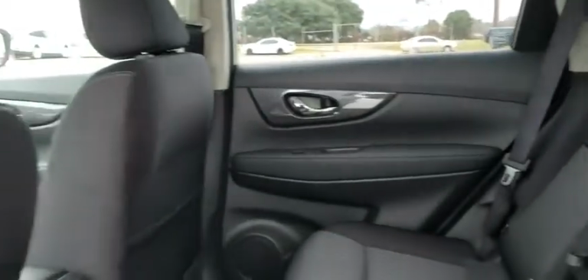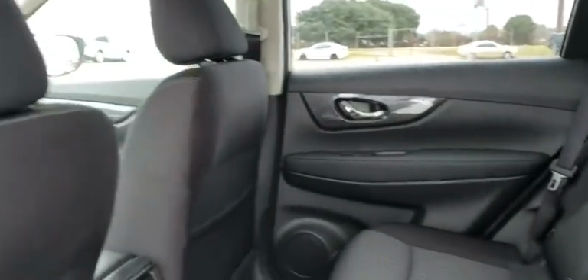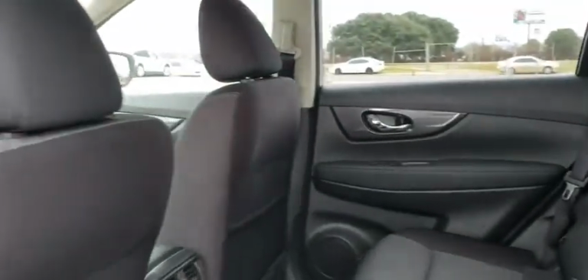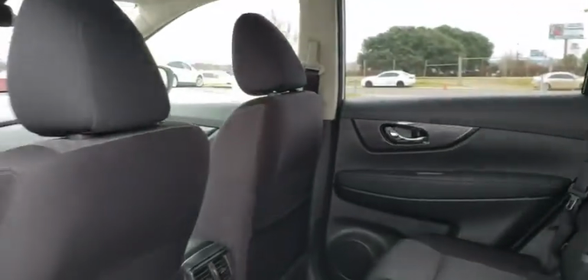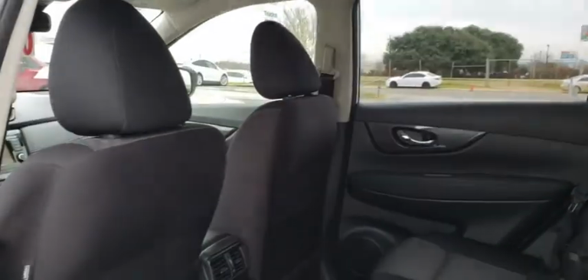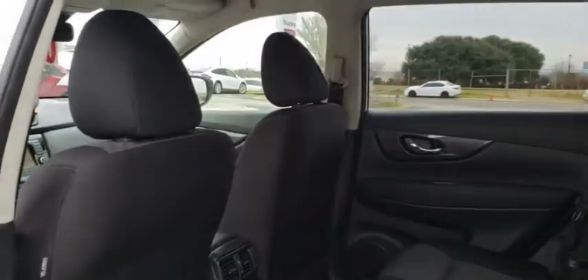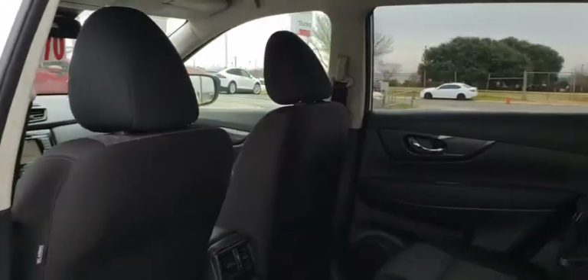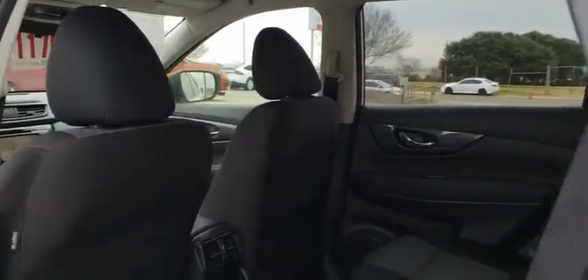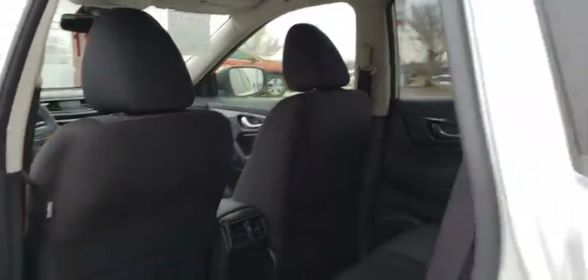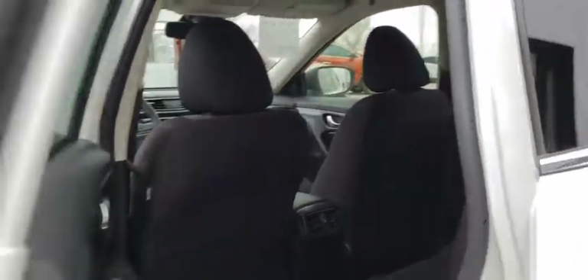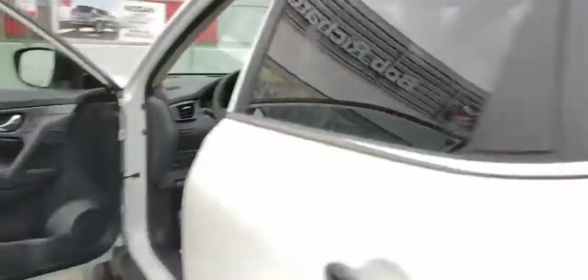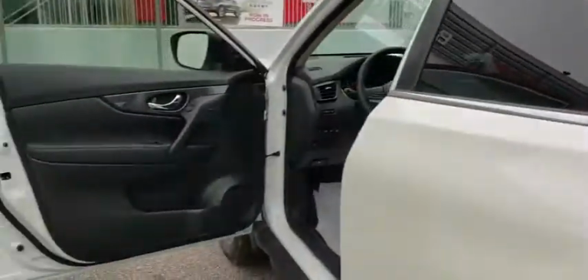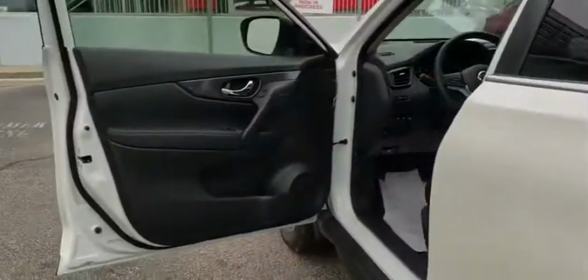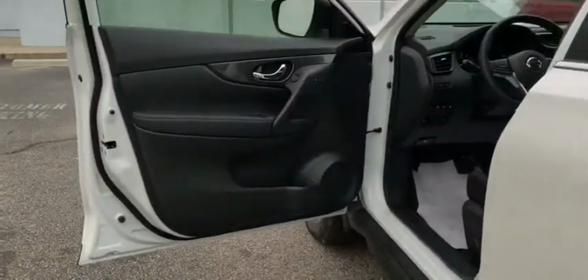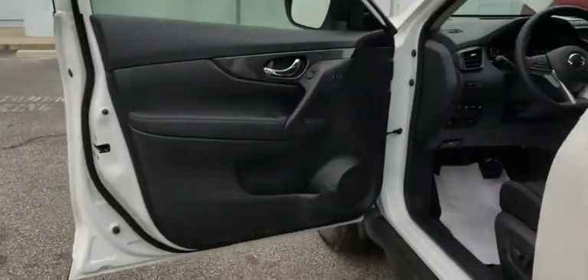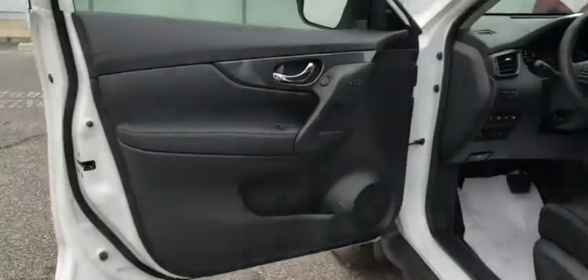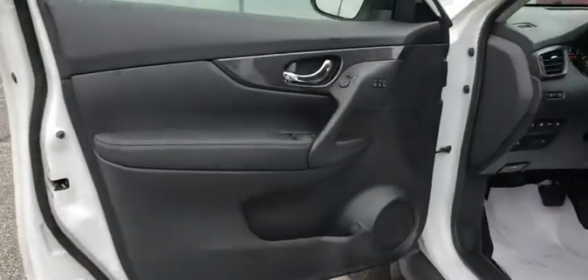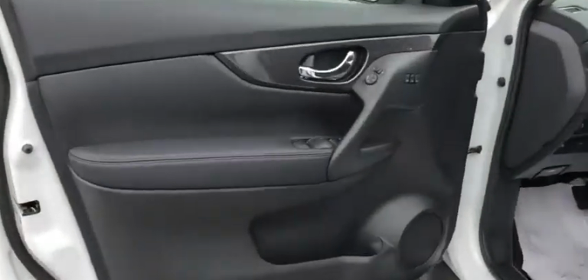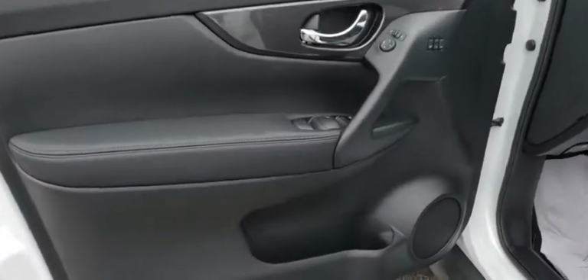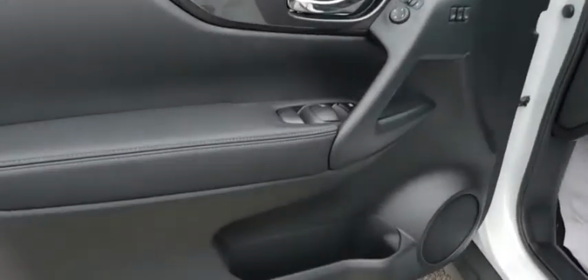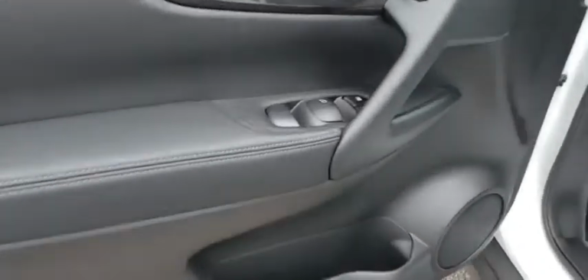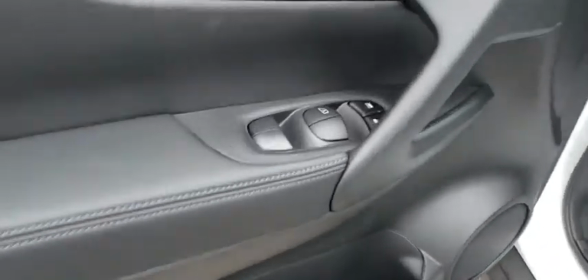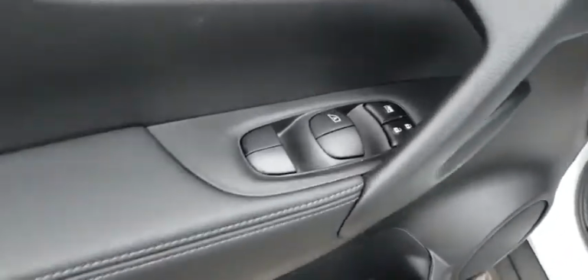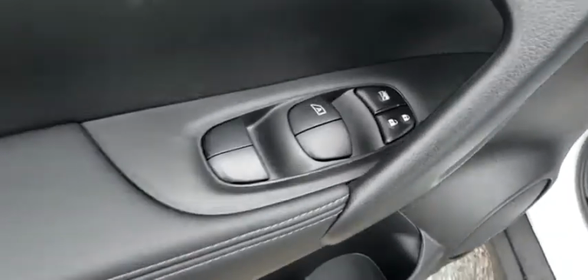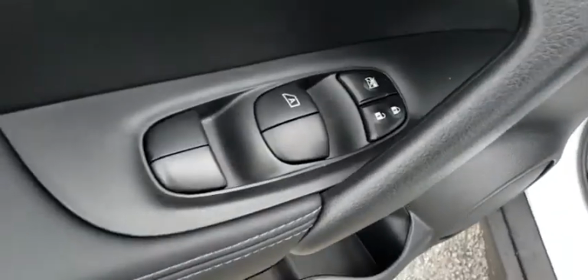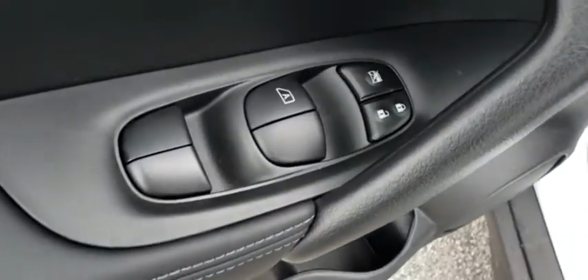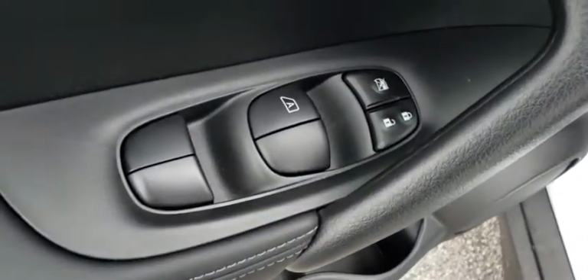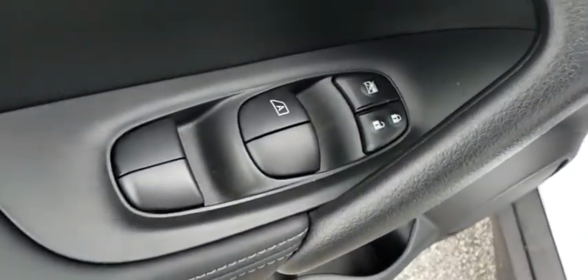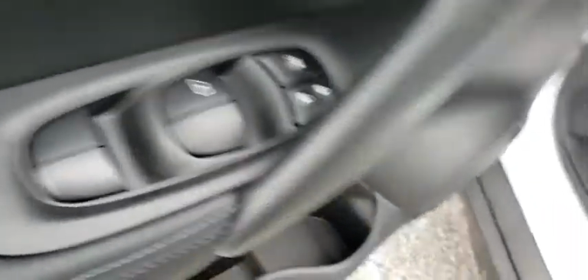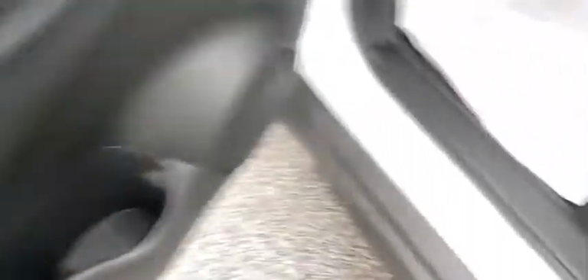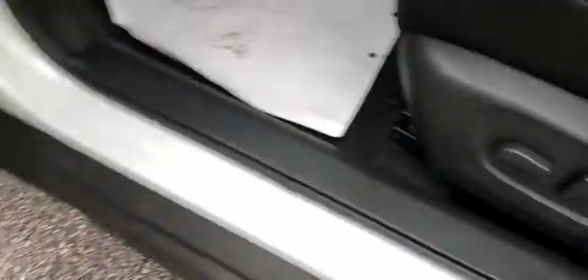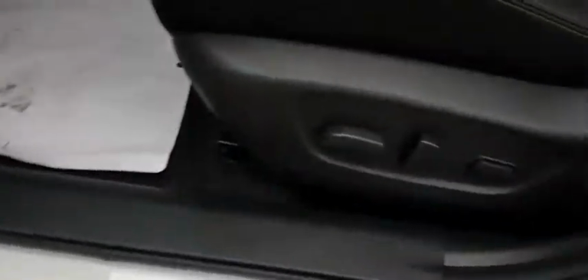Power windows, heated front seat, CD player, trip computer, brake assist, remote keyless entry, panic alarm, overhead console.